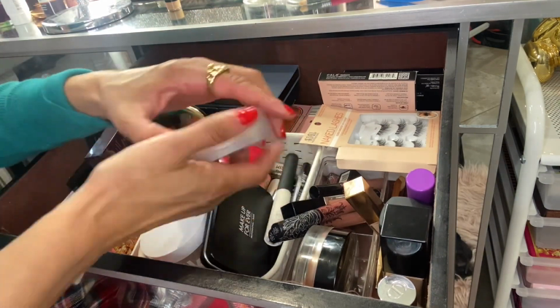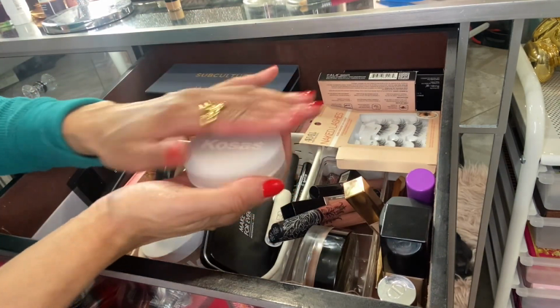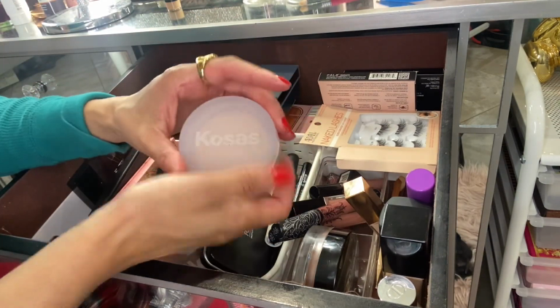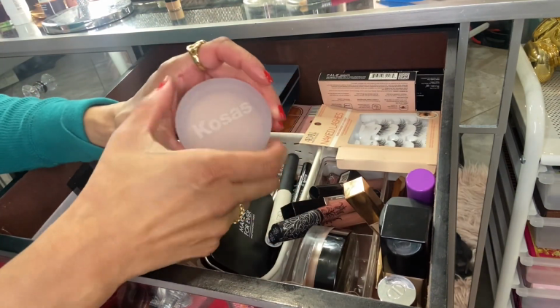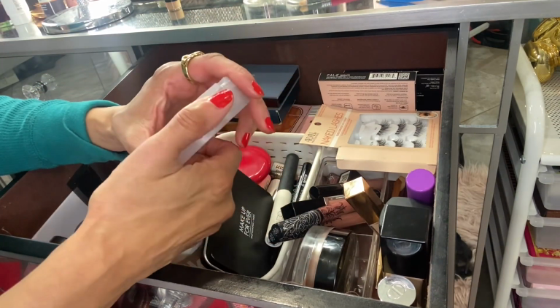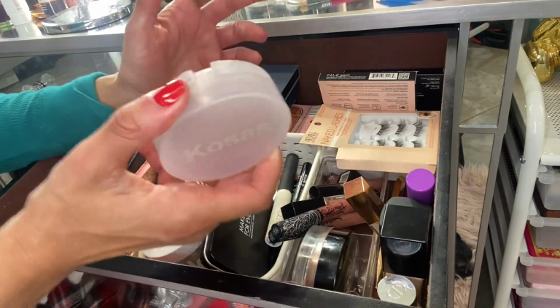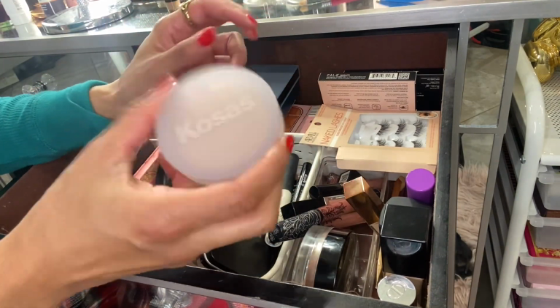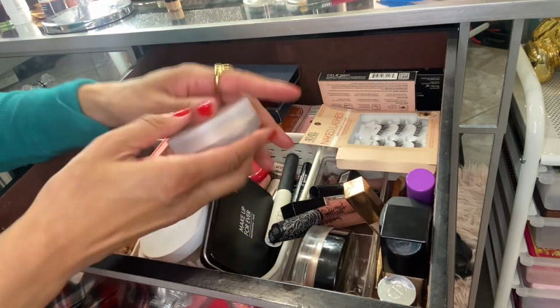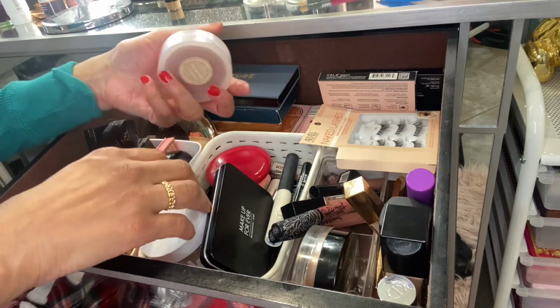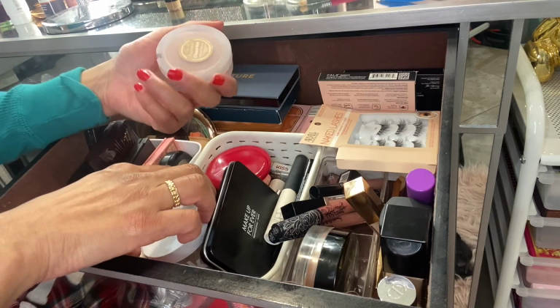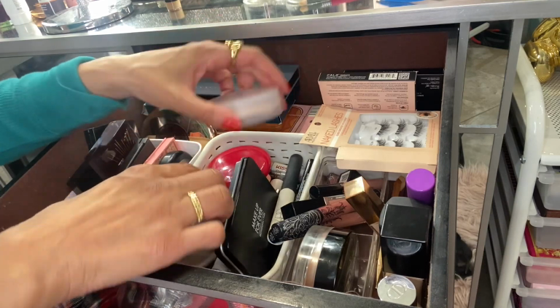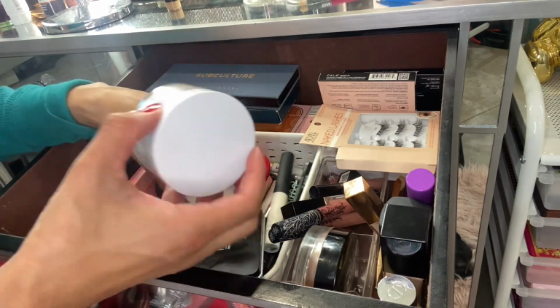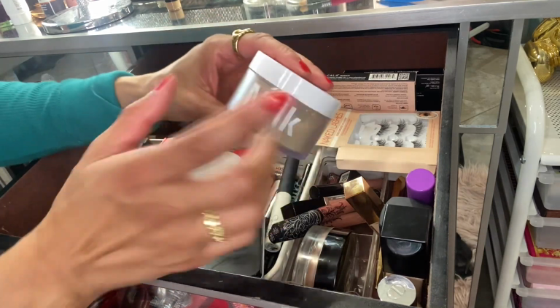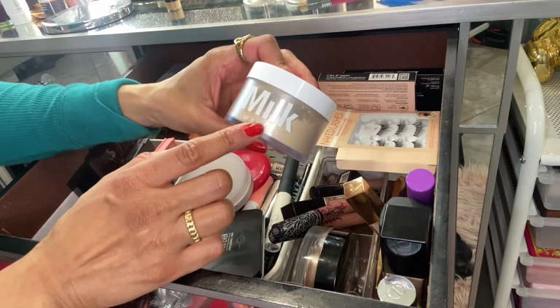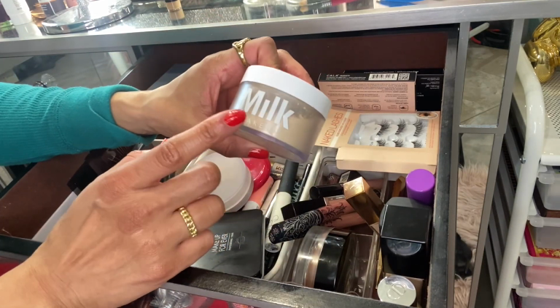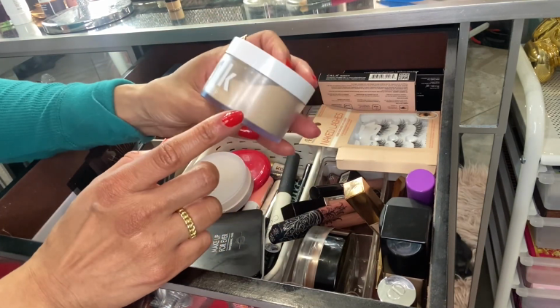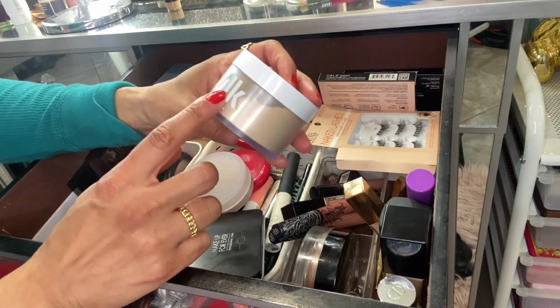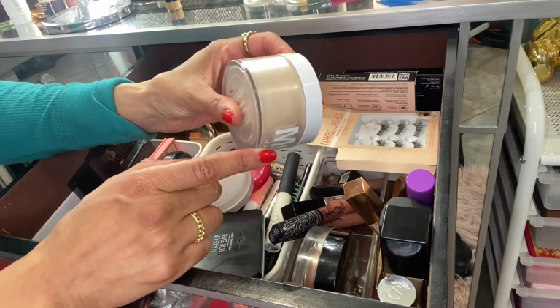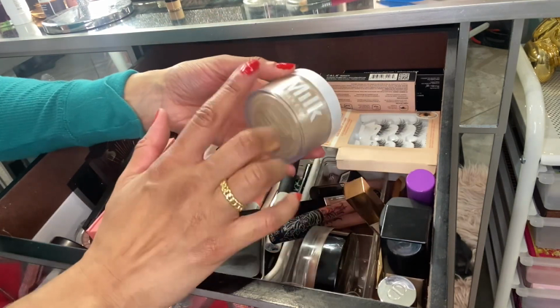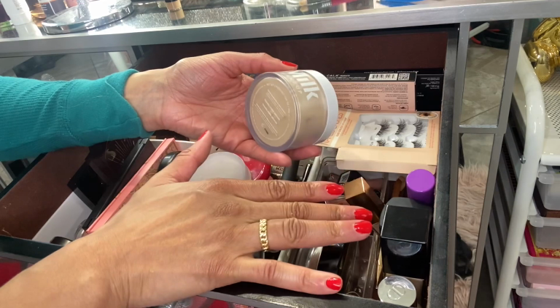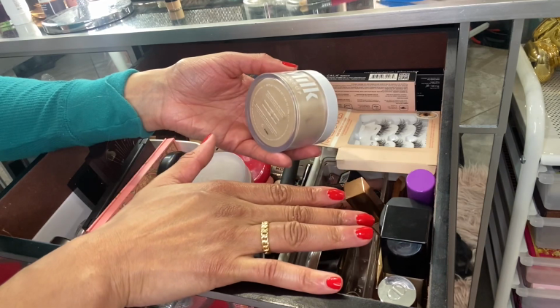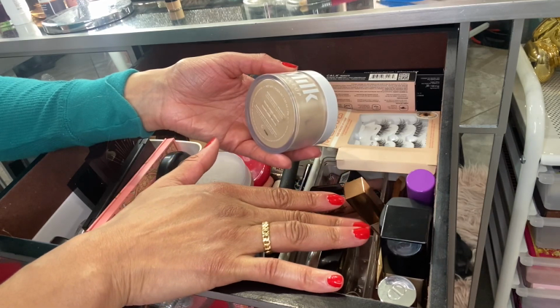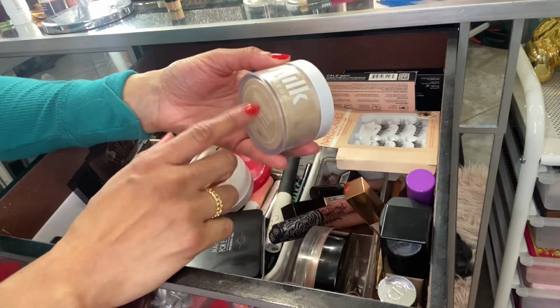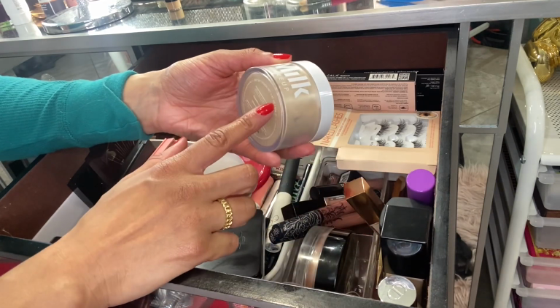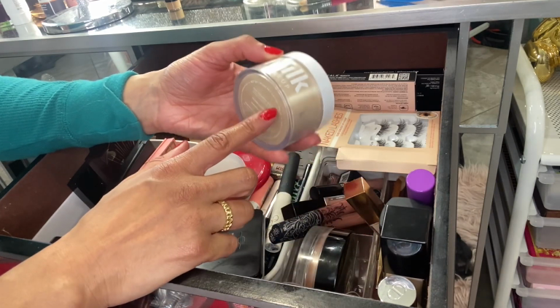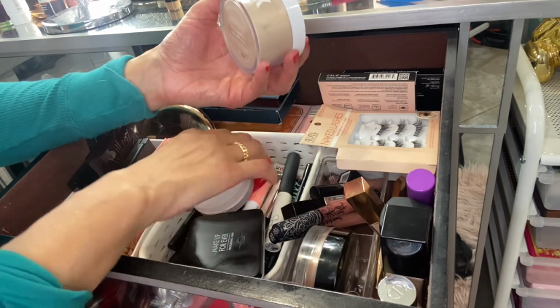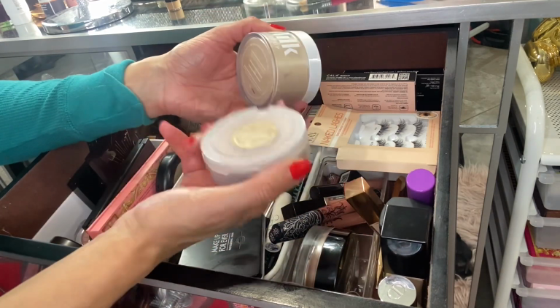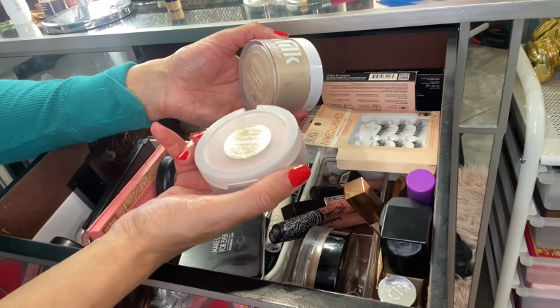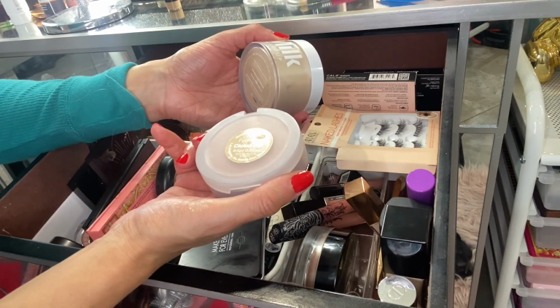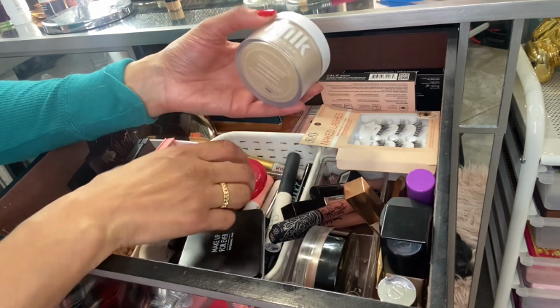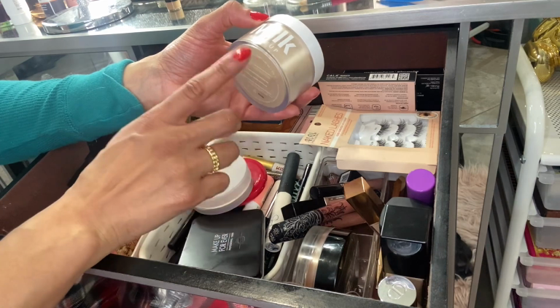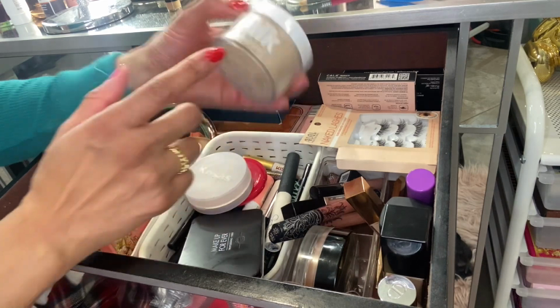I don't think I used this Colstice powder that often, so I'm going to keep this in. Milk setting powder — every time I use foundations, I use this. But I didn't use the setting powder often overall, so I'm going to go ahead and put this back.